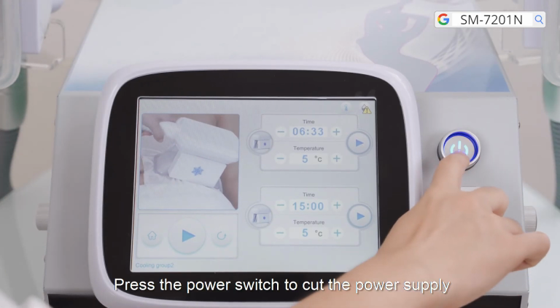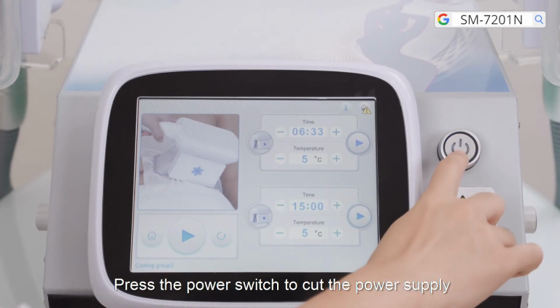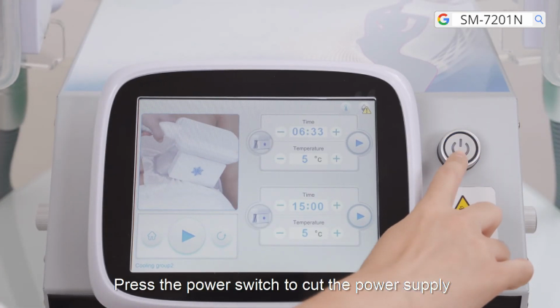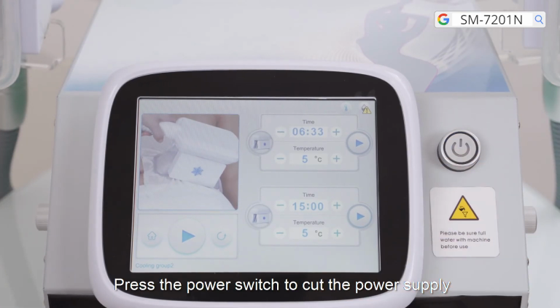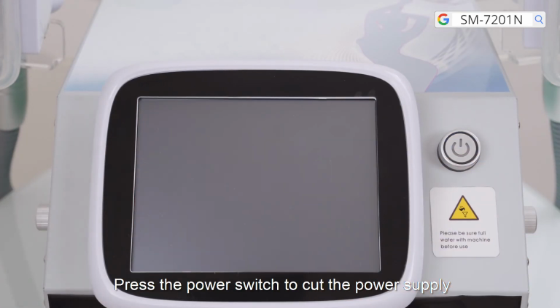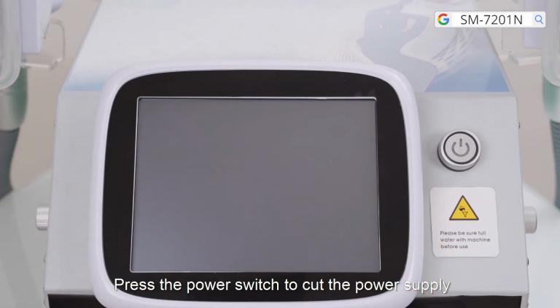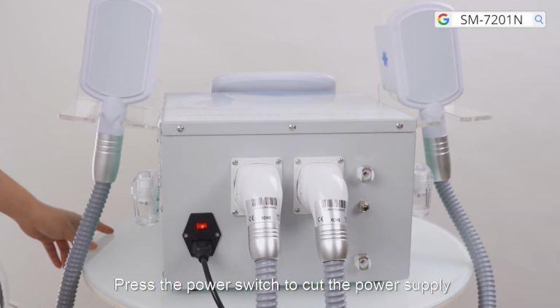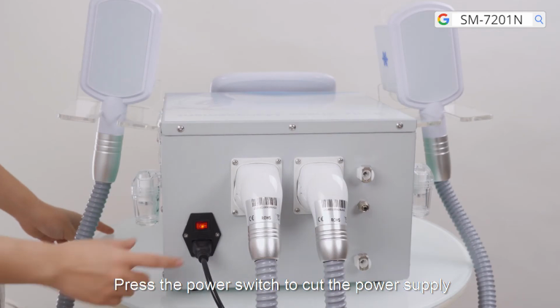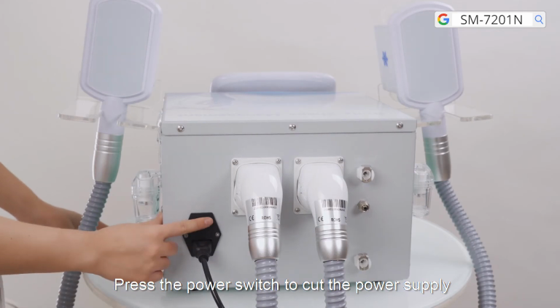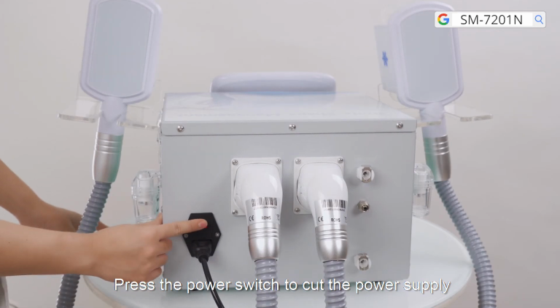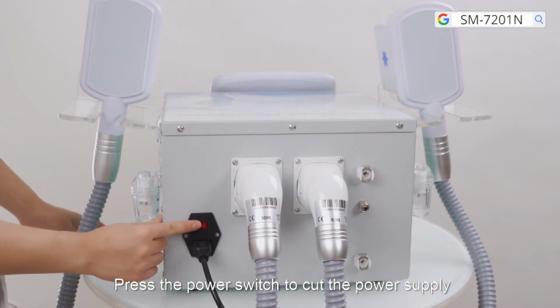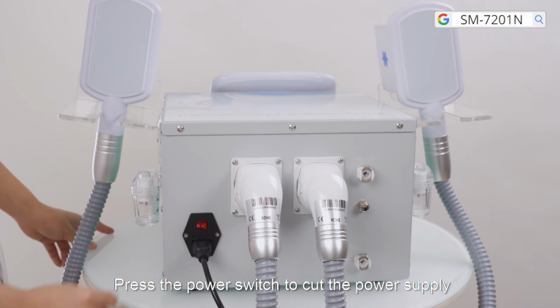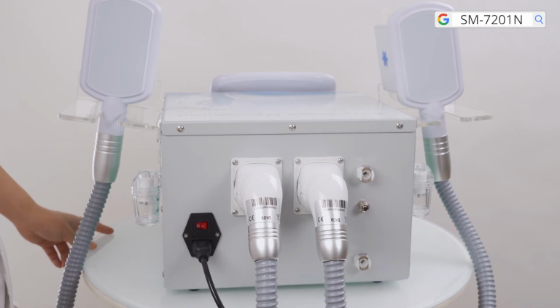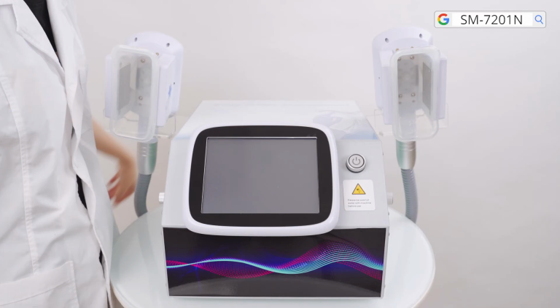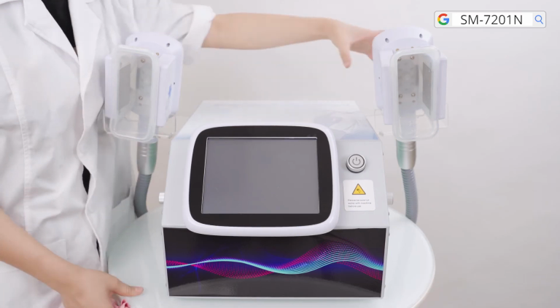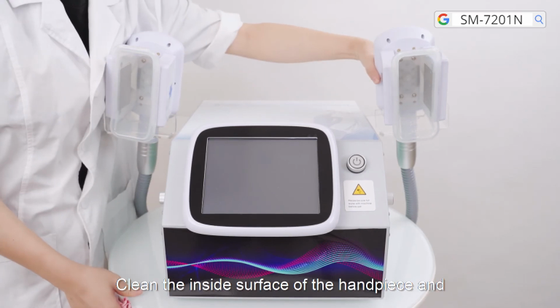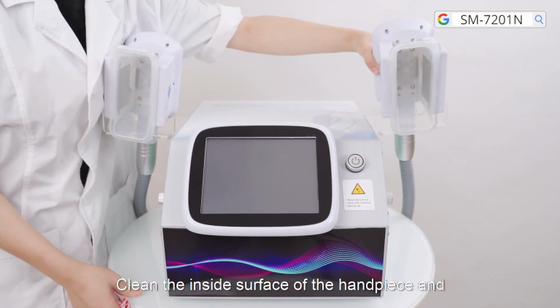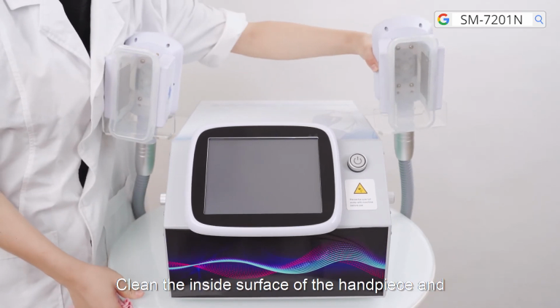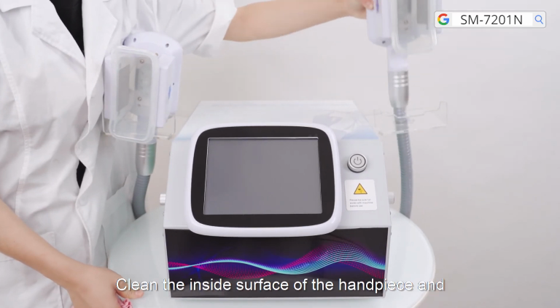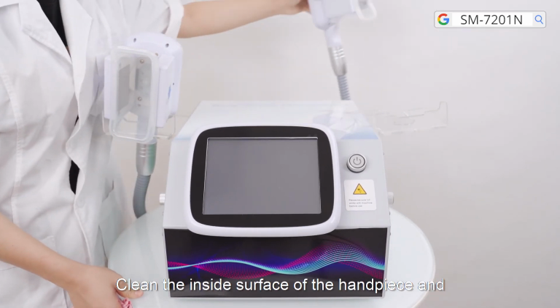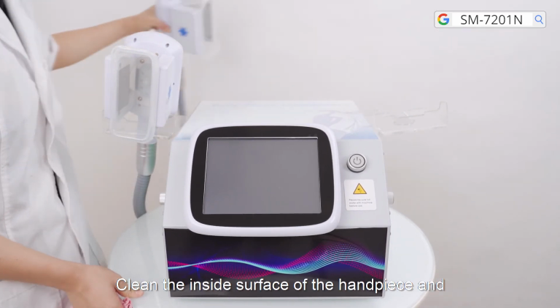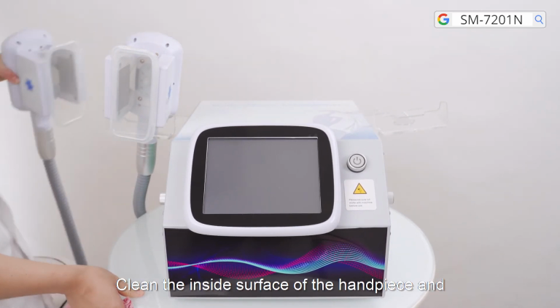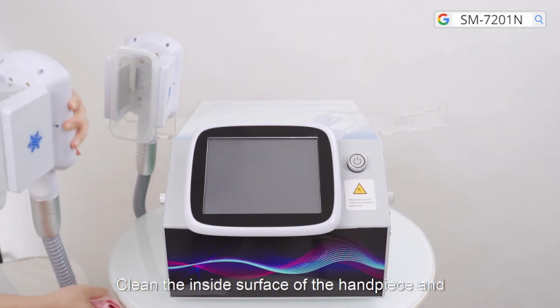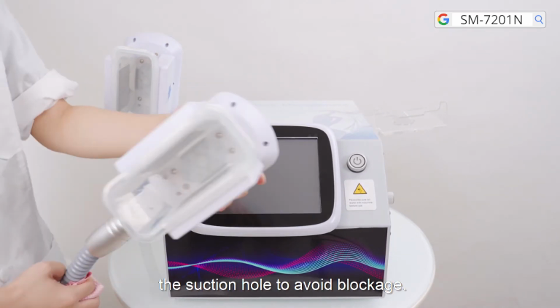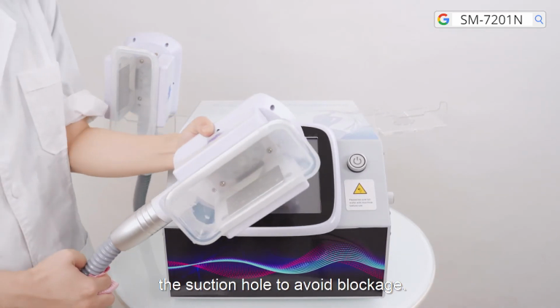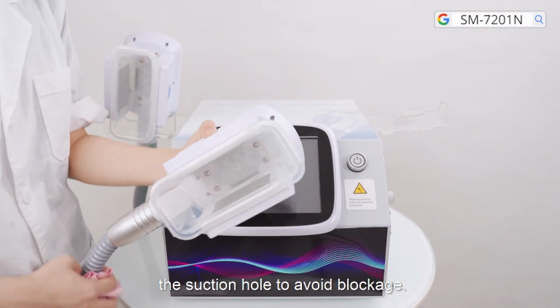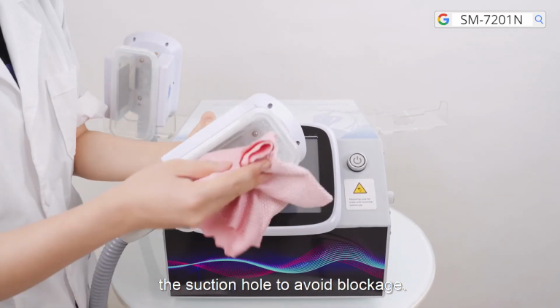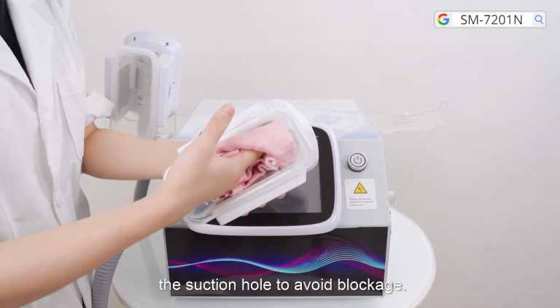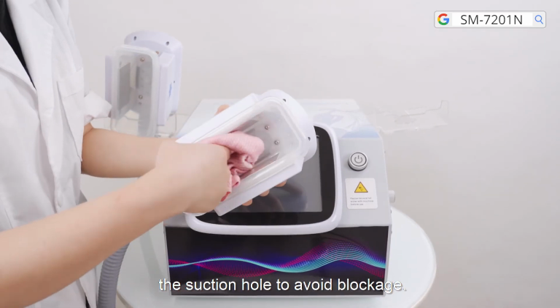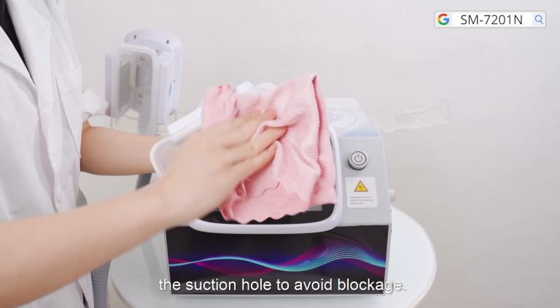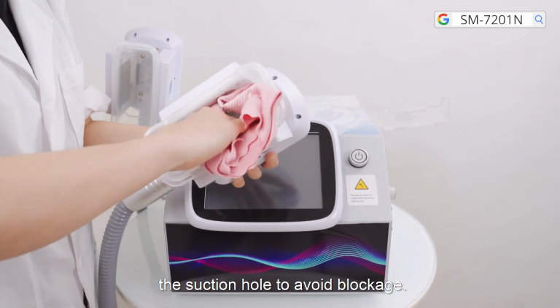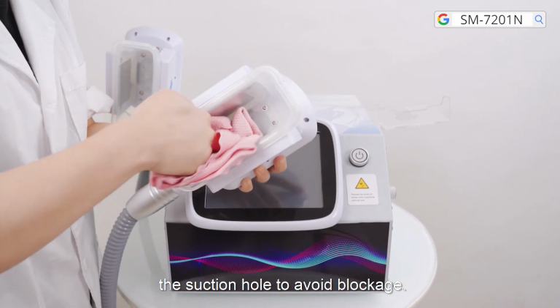Press the power switch to cut the power supply. Clean the inside surface of the handpiece and the suction hole to avoid blockage.